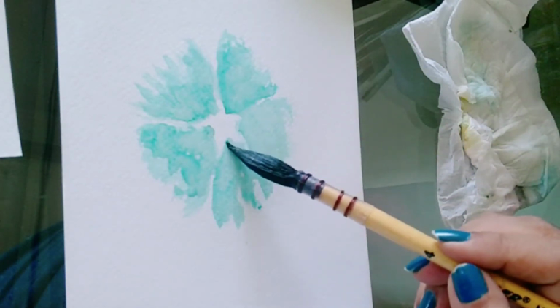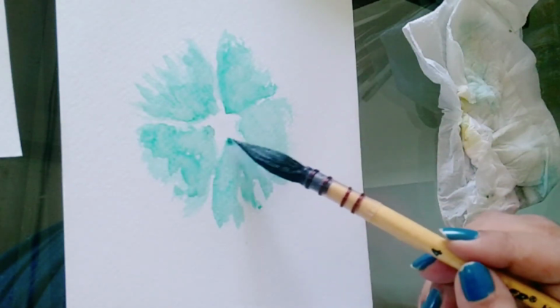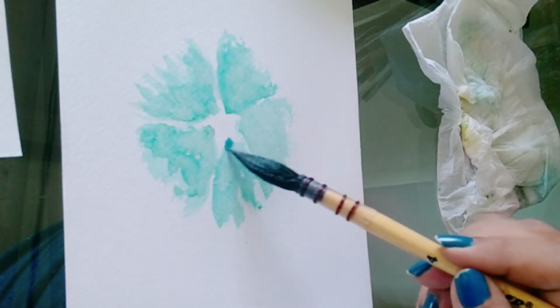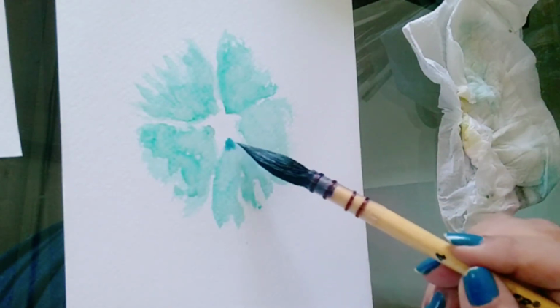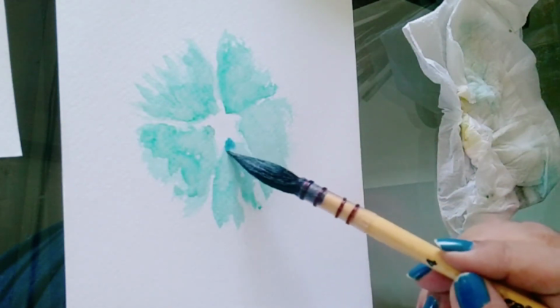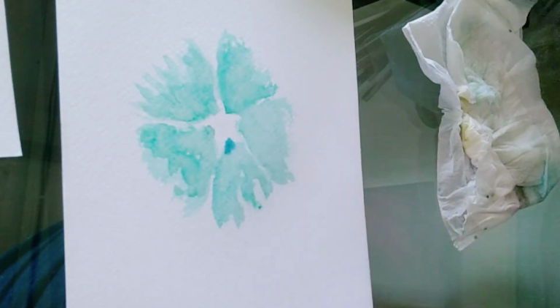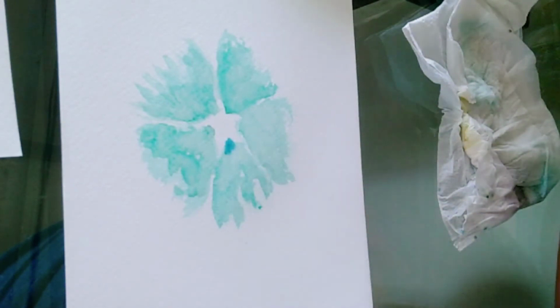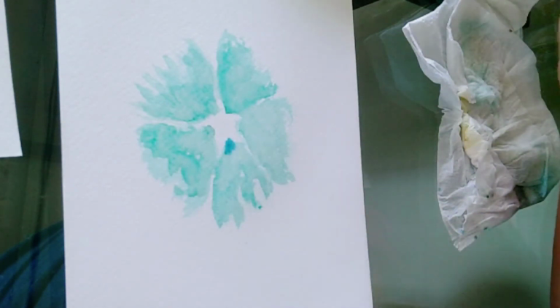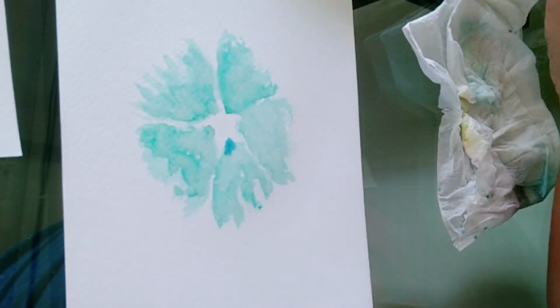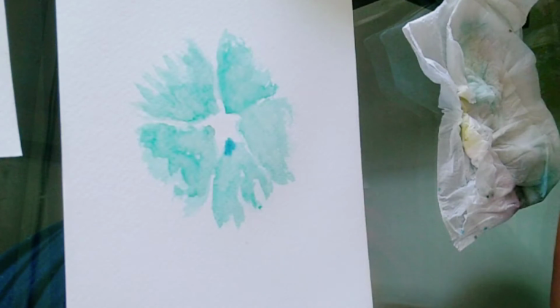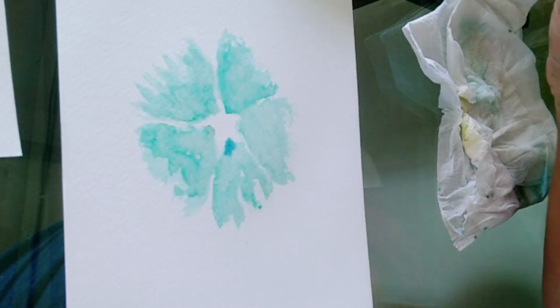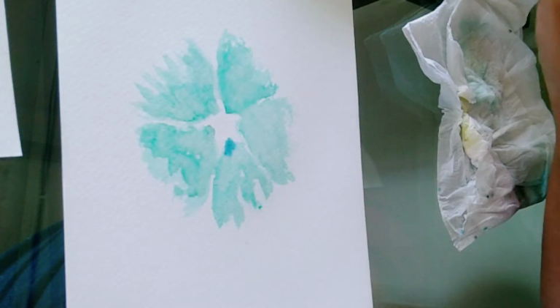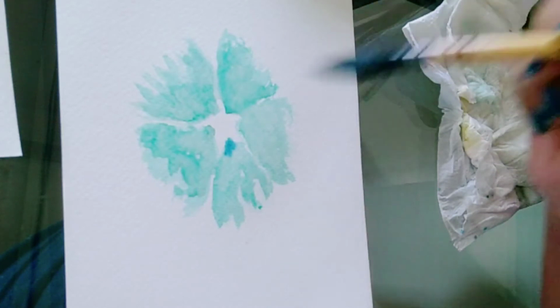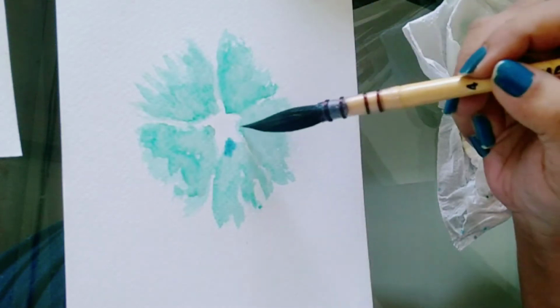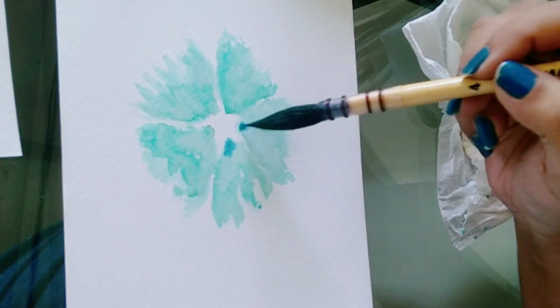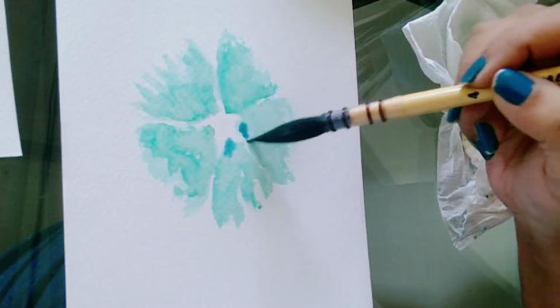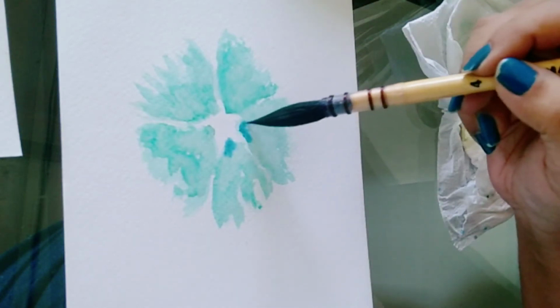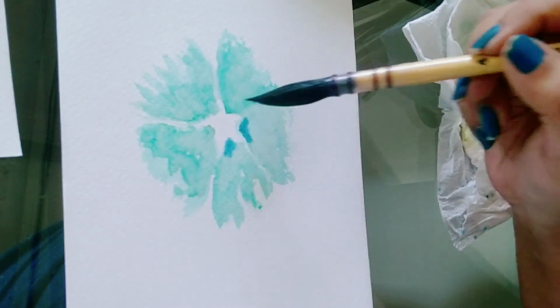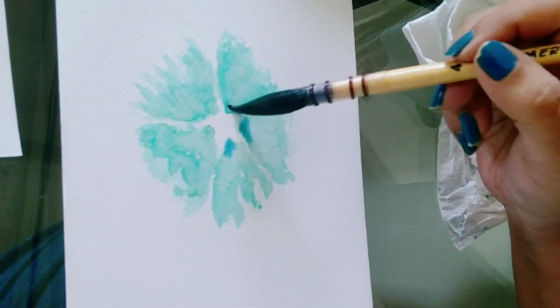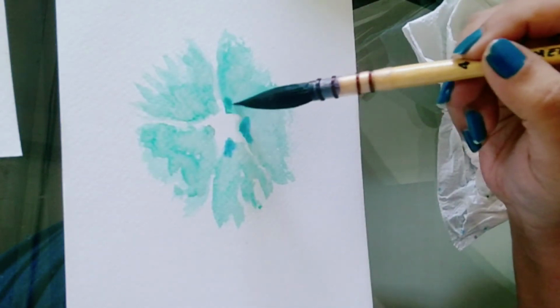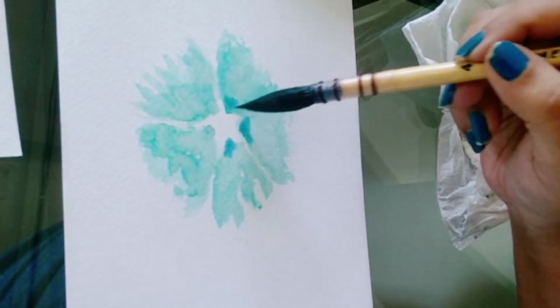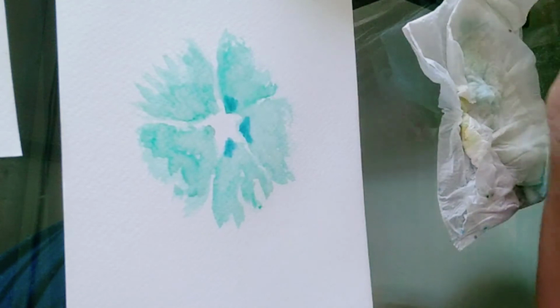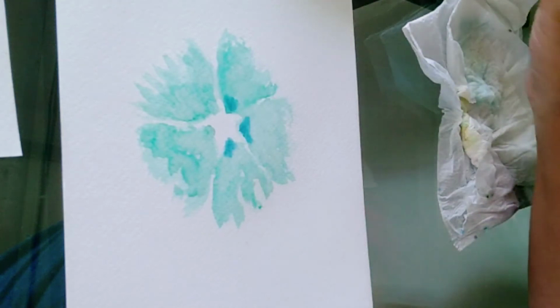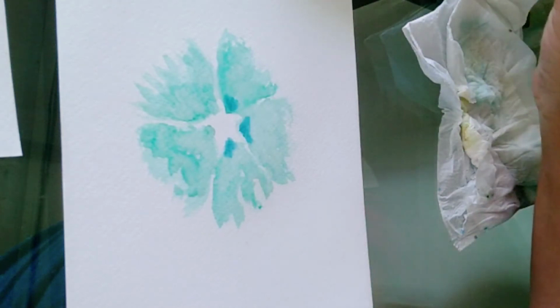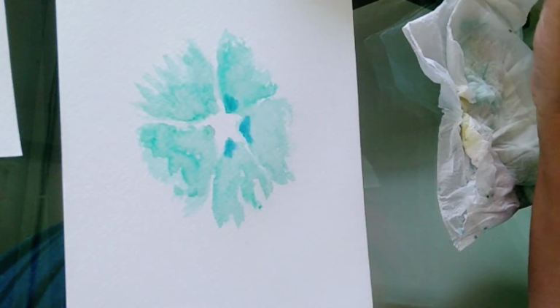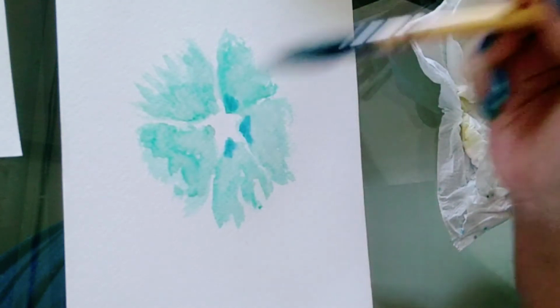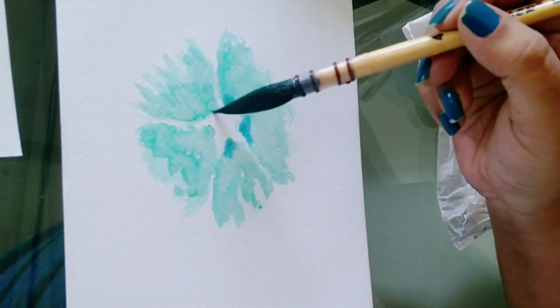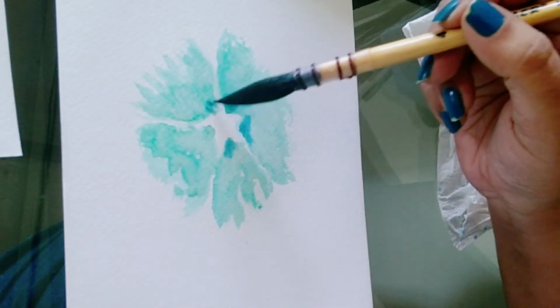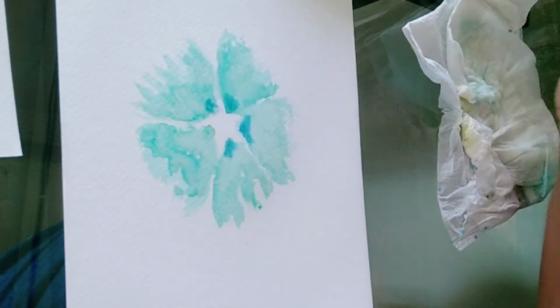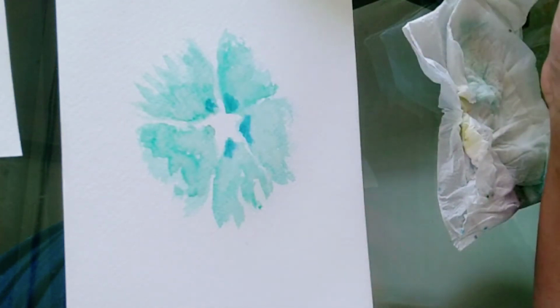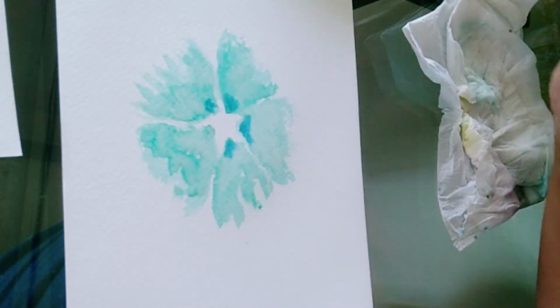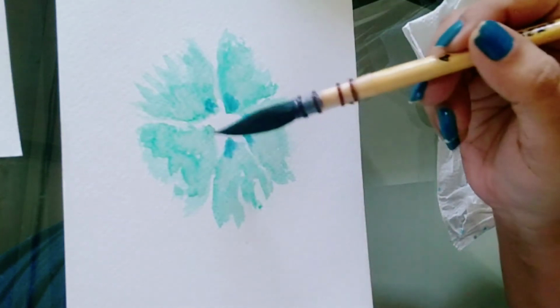Now add Prussian blue at the tip of the petal and see how the color spreads — this is such a satisfying and relaxing technique.